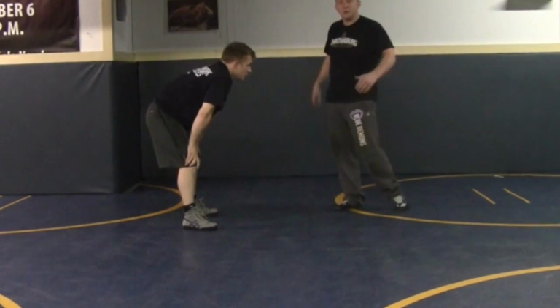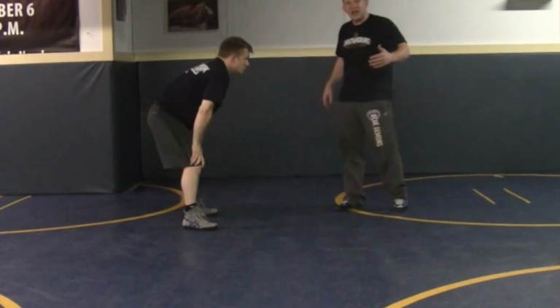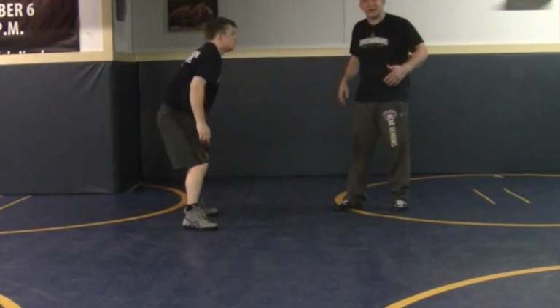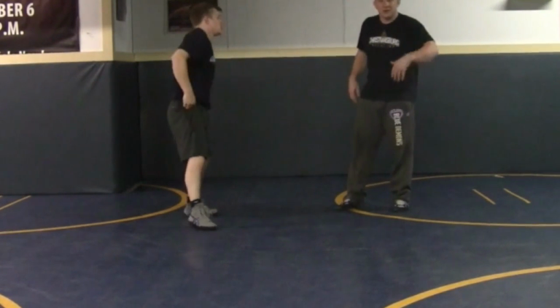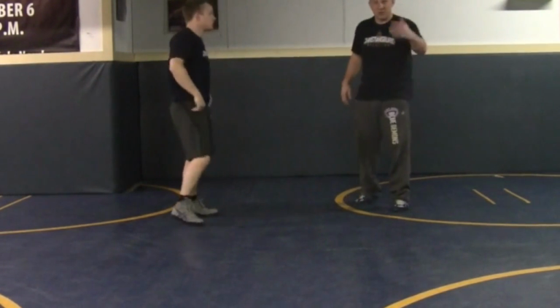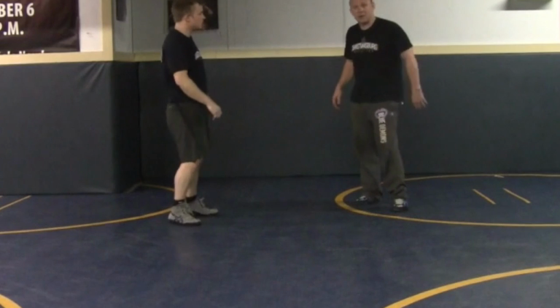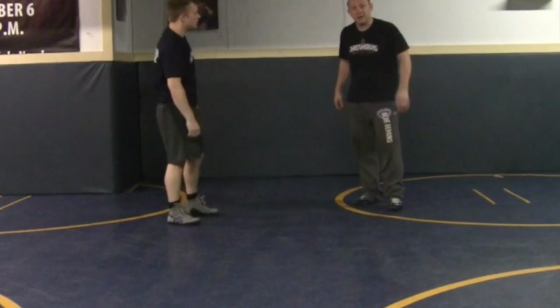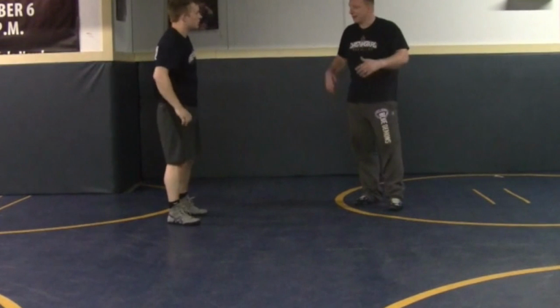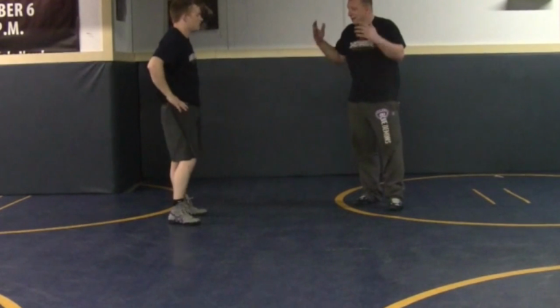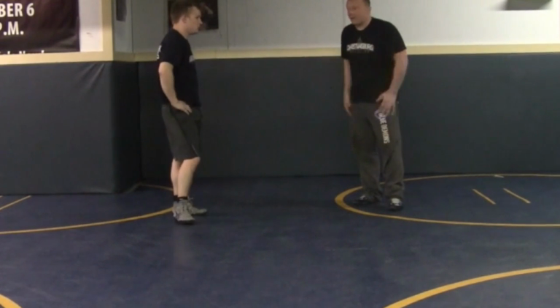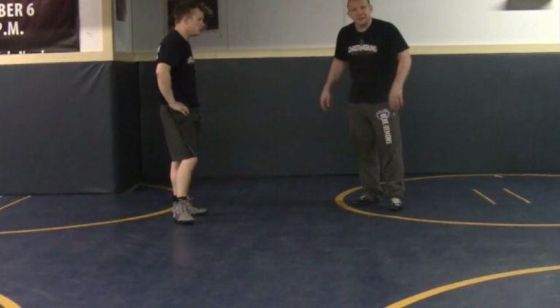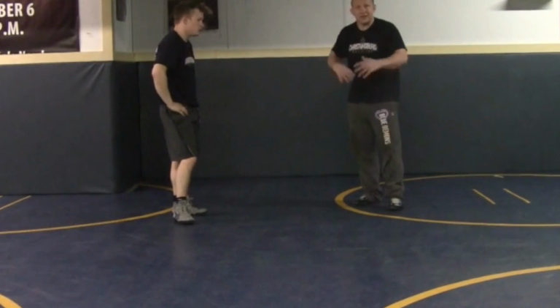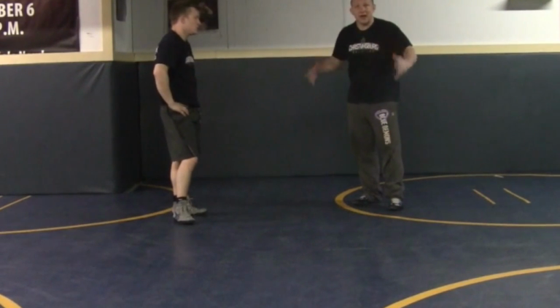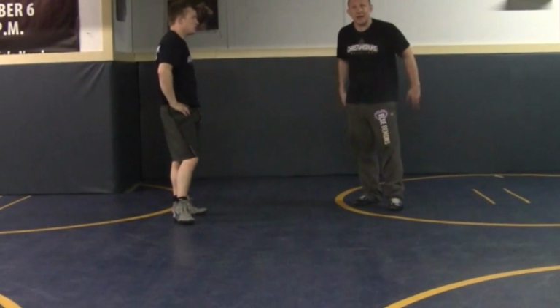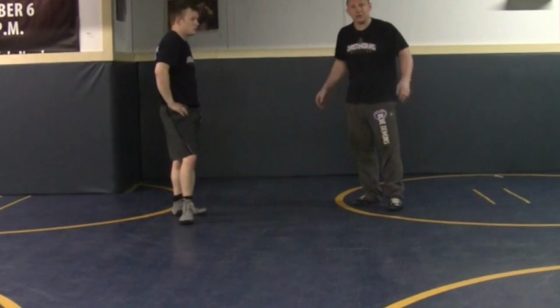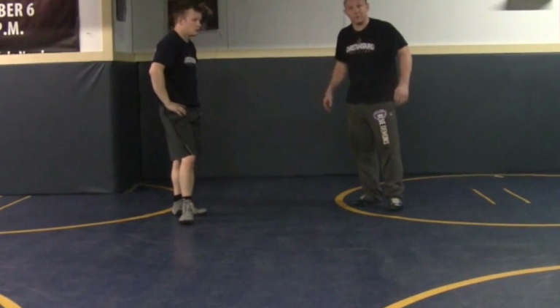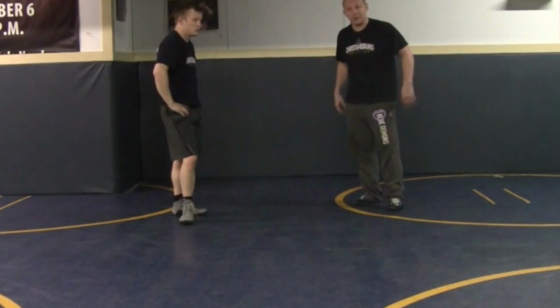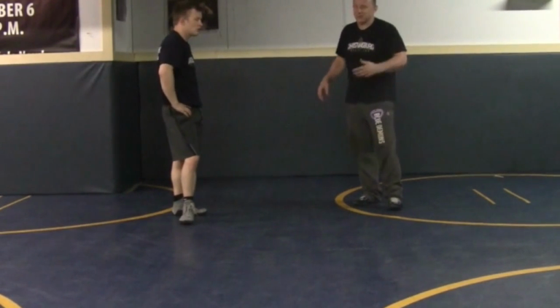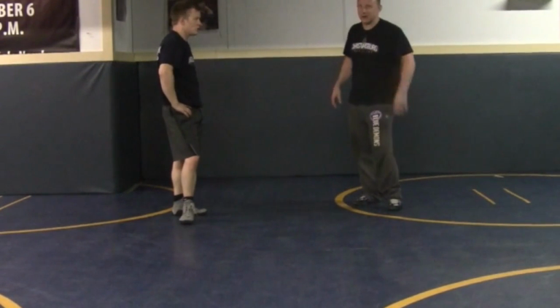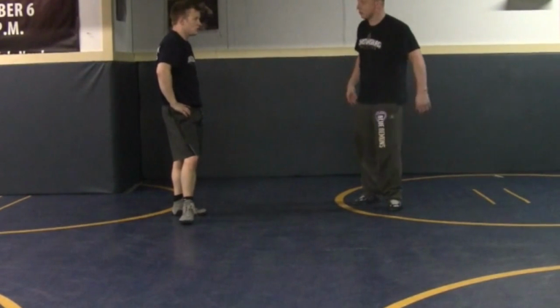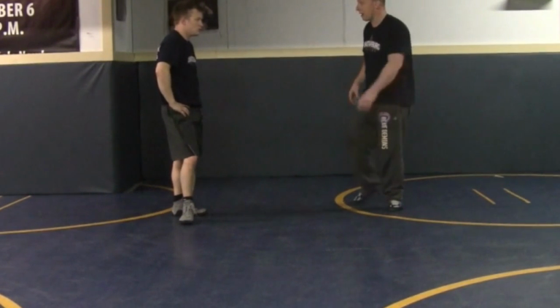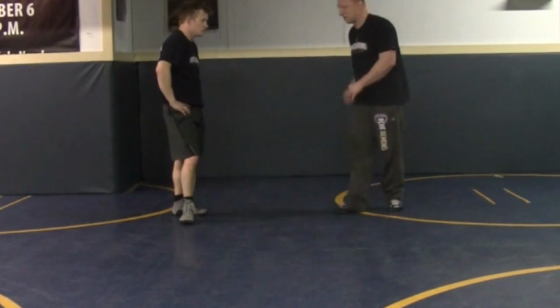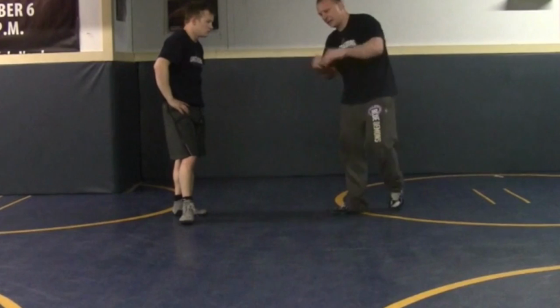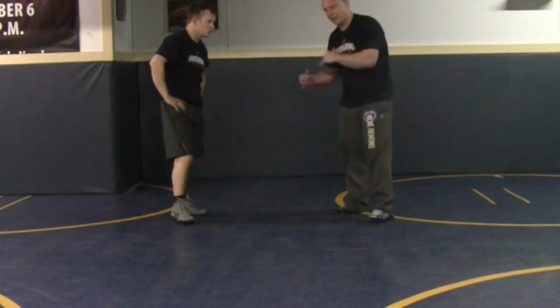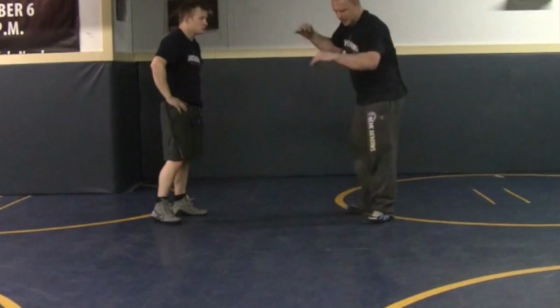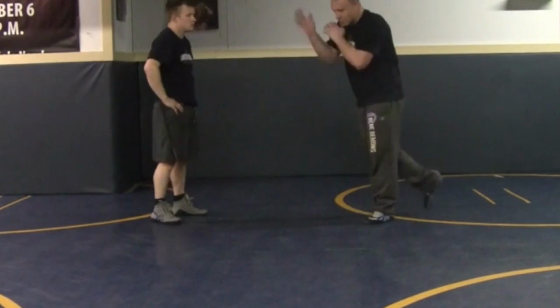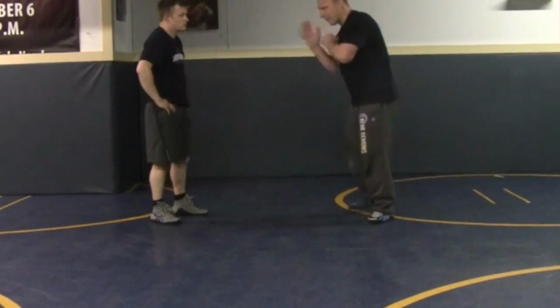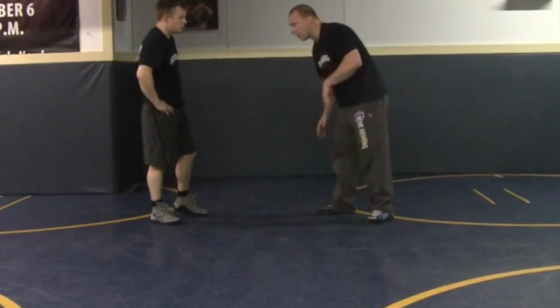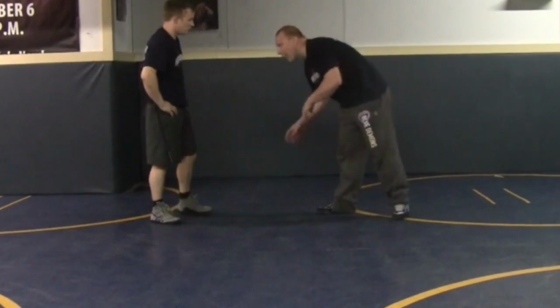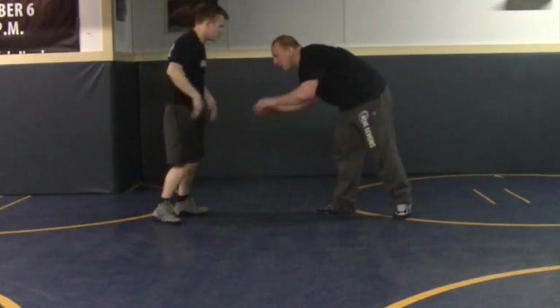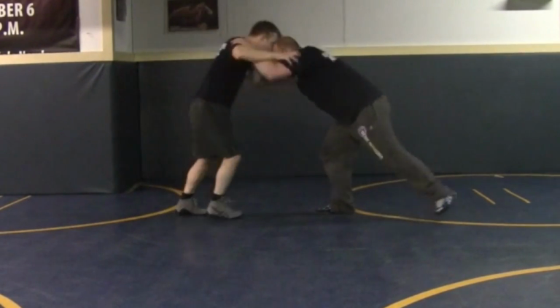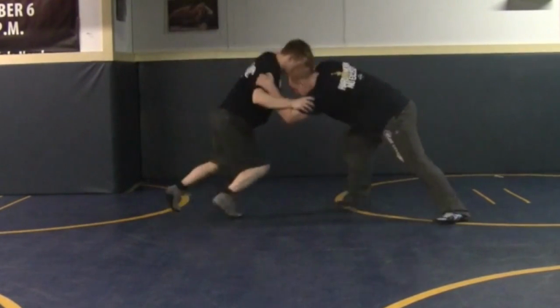When you see guys throw up 5, 6, 7, 8, 9 takedowns in the third period, this is typically how they're scoring right here. They're just beating the guy up. Boom, snap — quick go behind. So I'm right here.